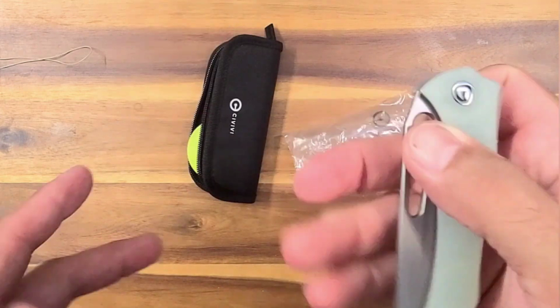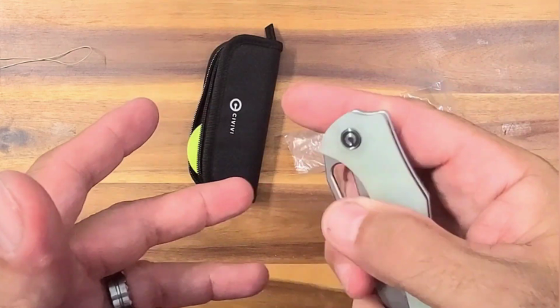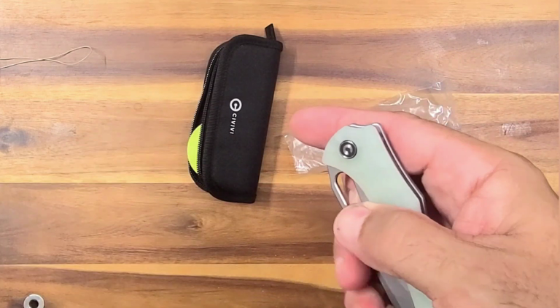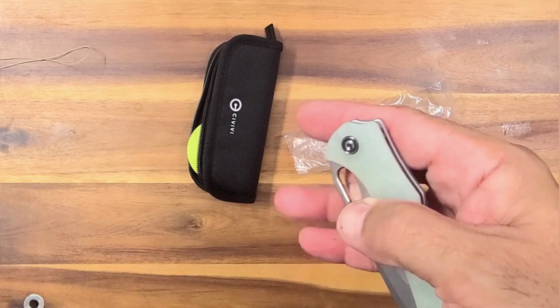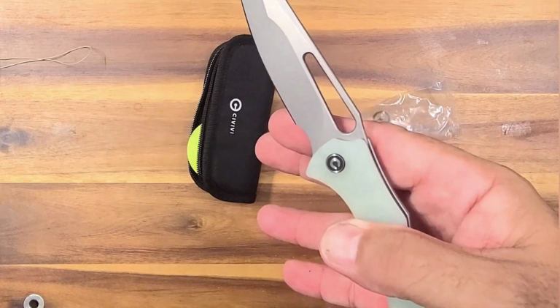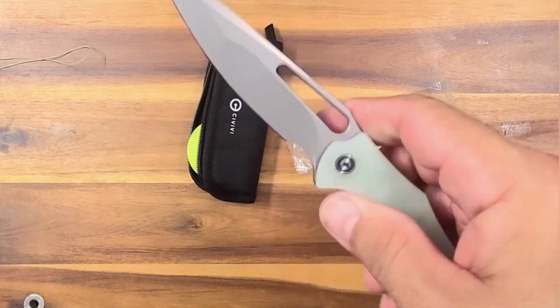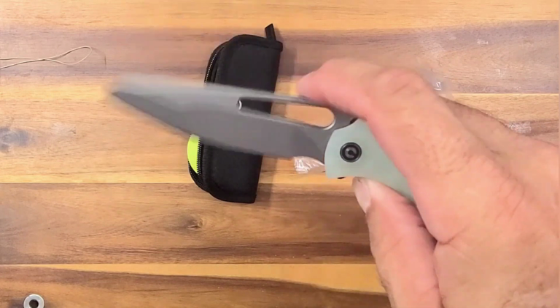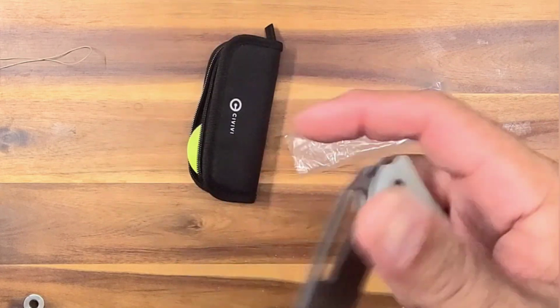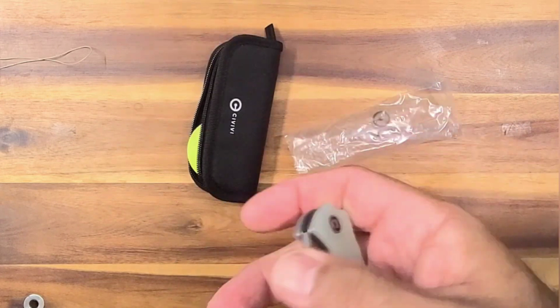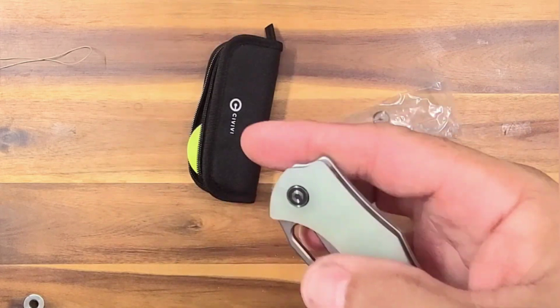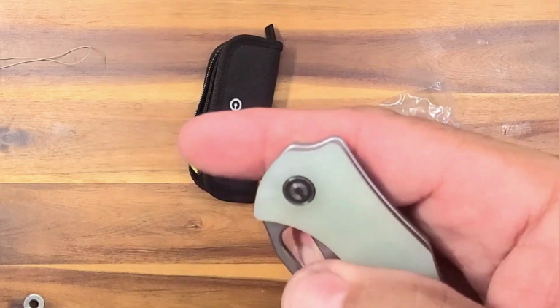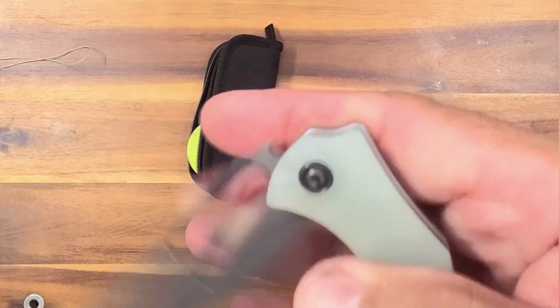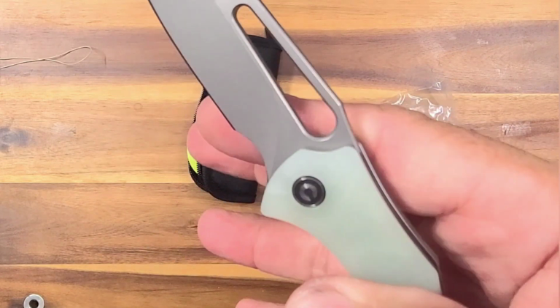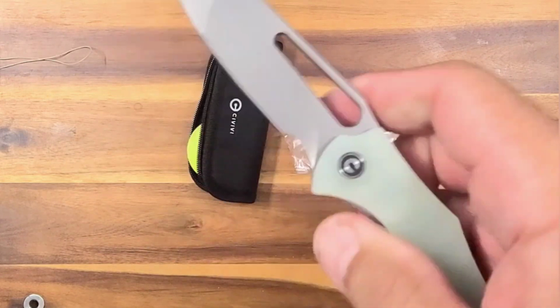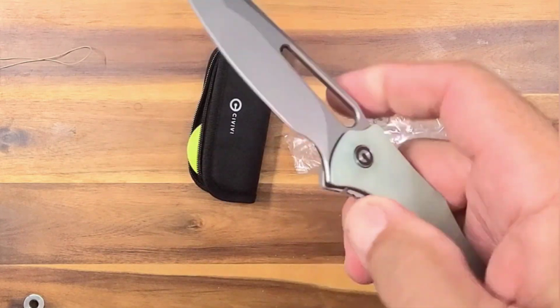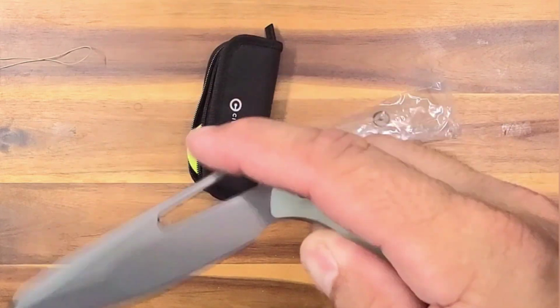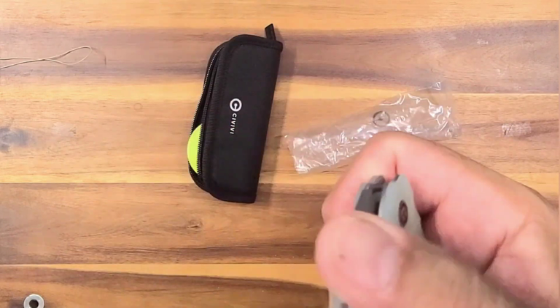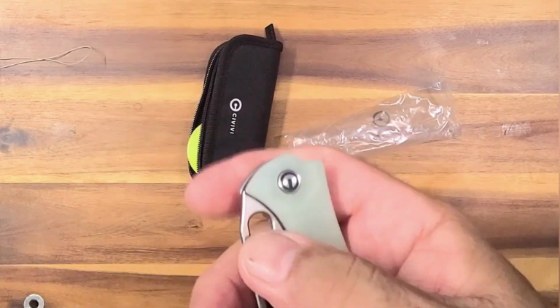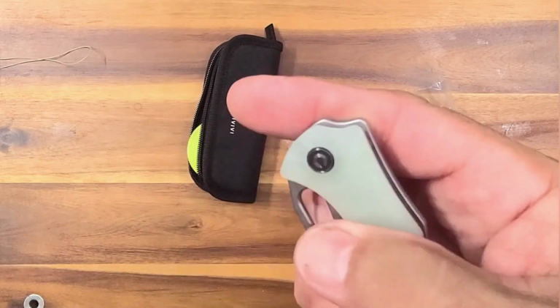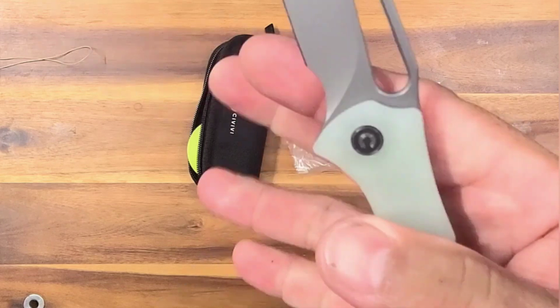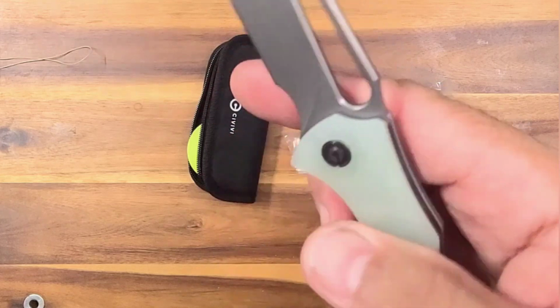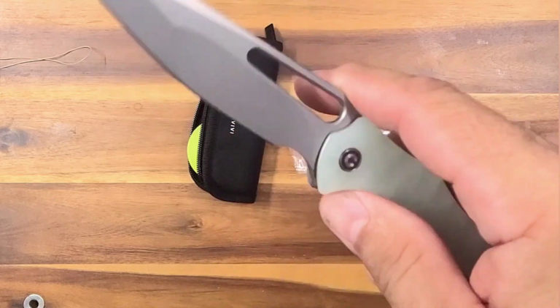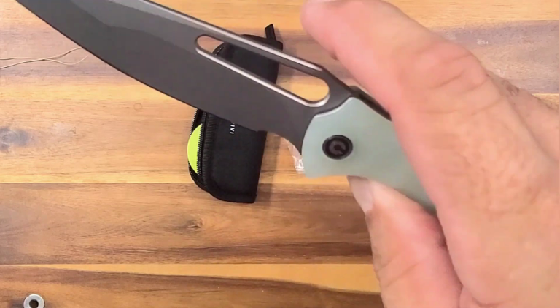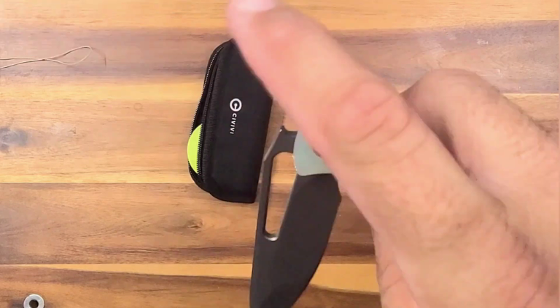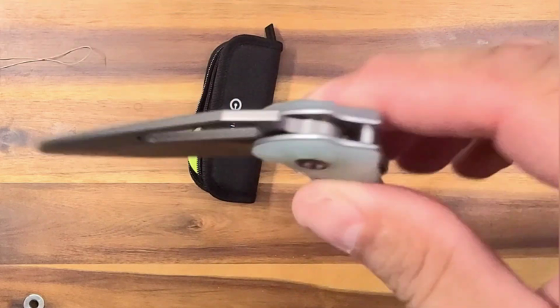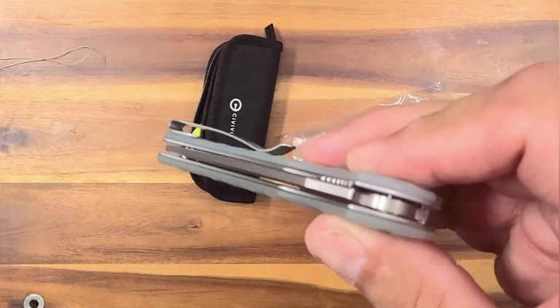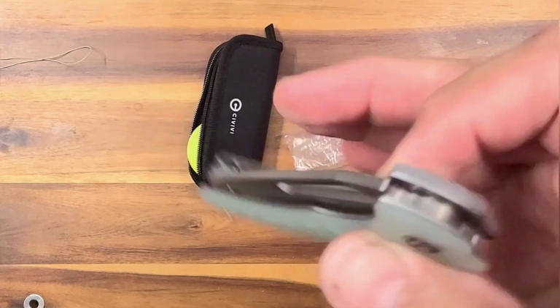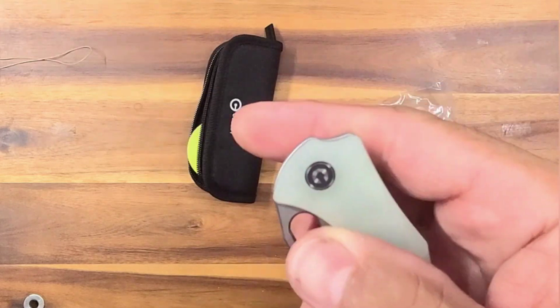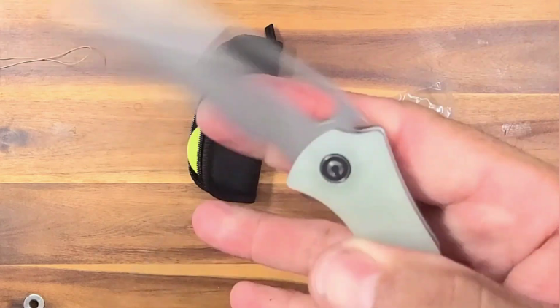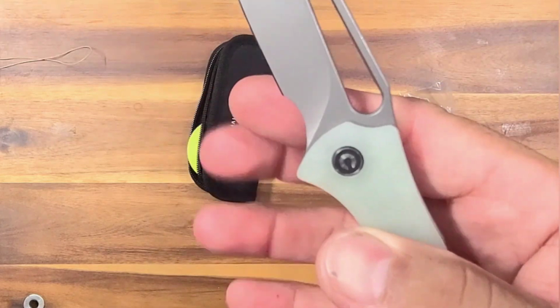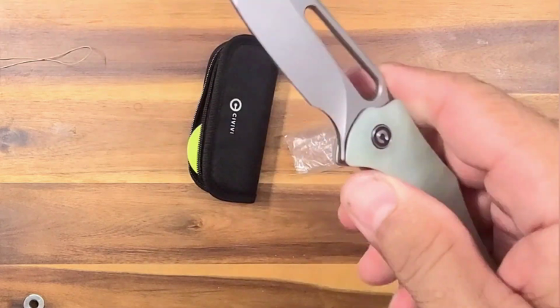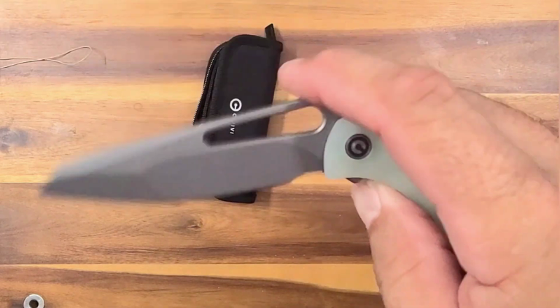It's got a pretty nice sound — quiet. It has that fairly quiet CIVIVI sound on opening and closing. Not bad.